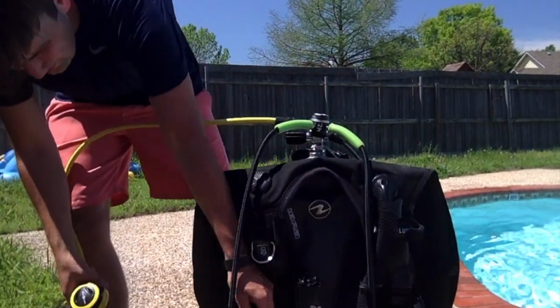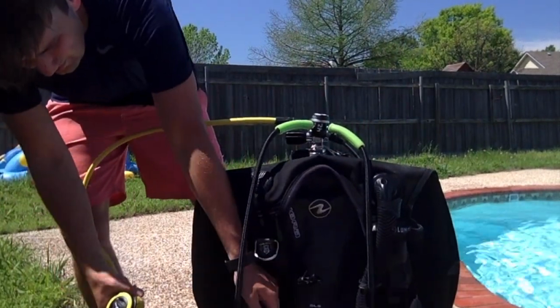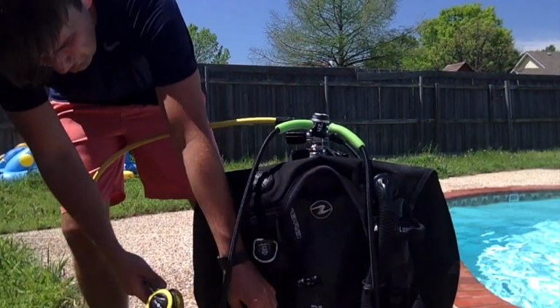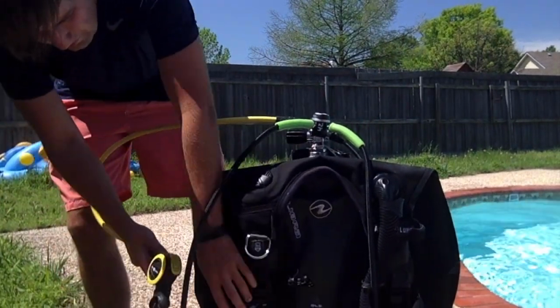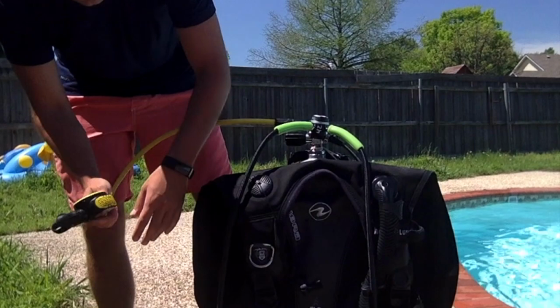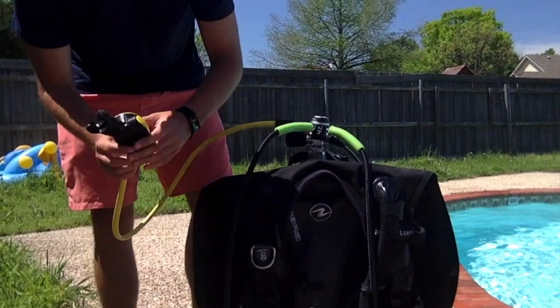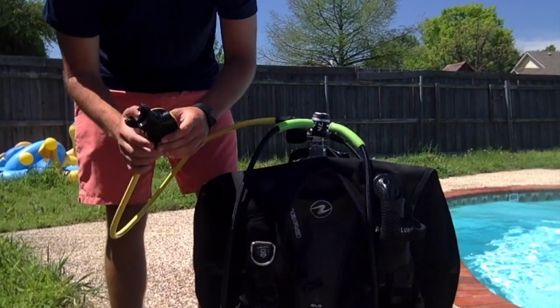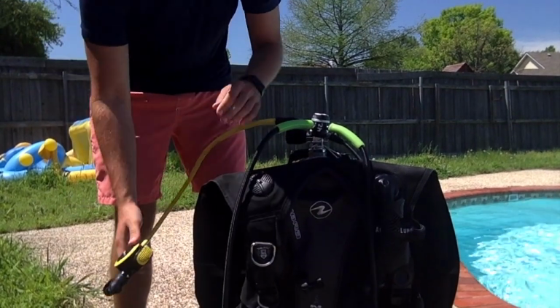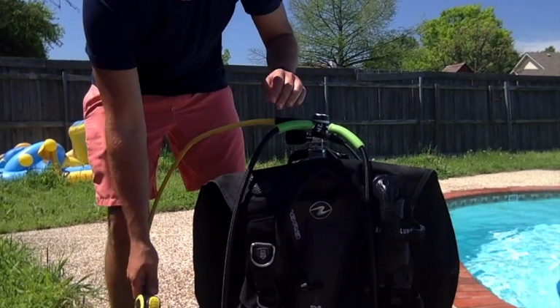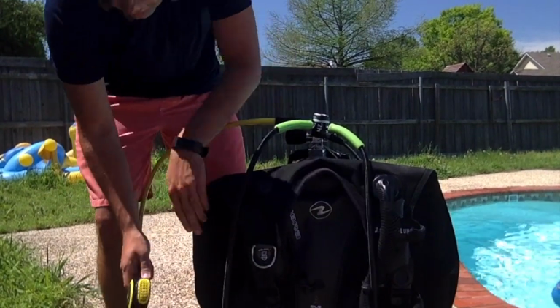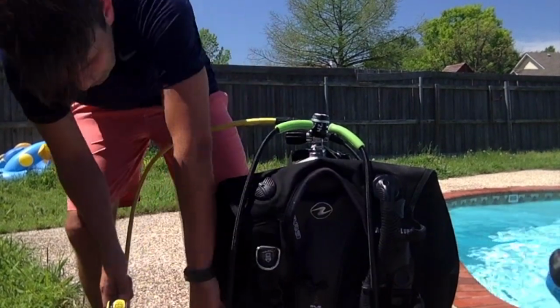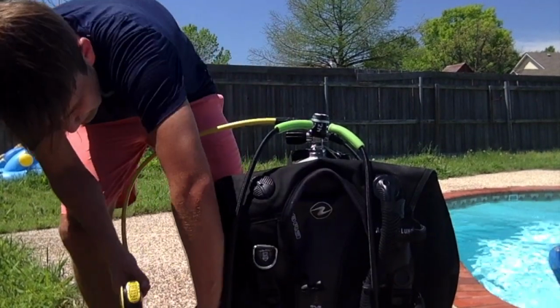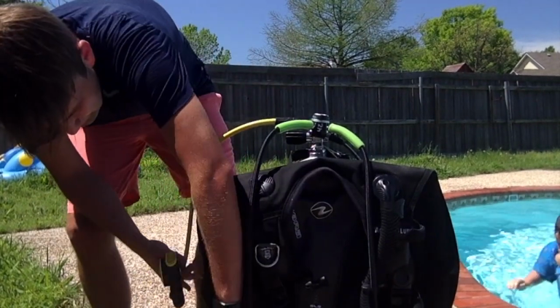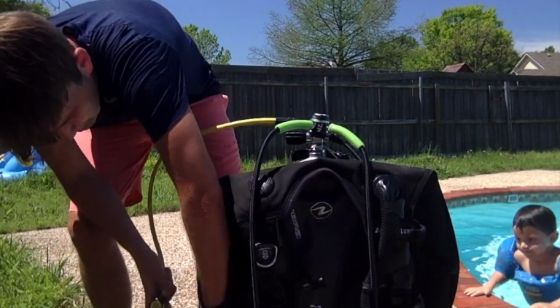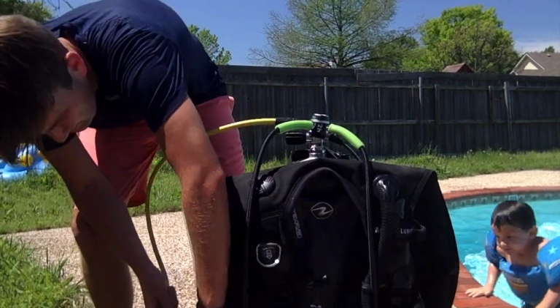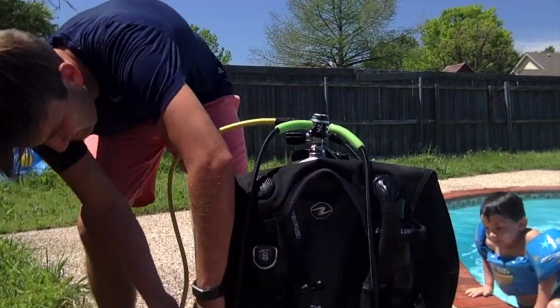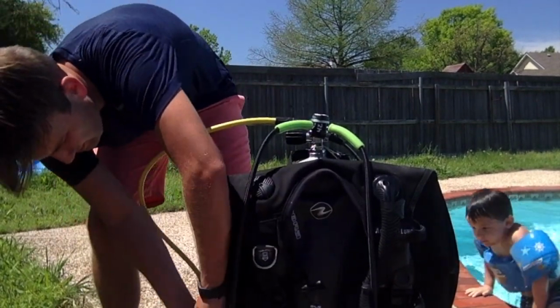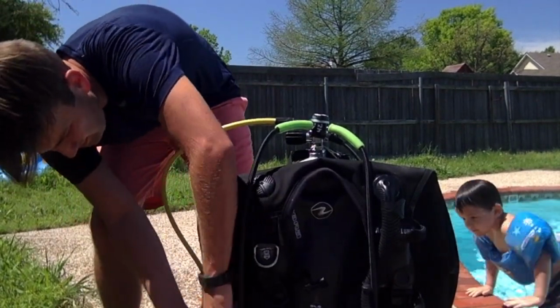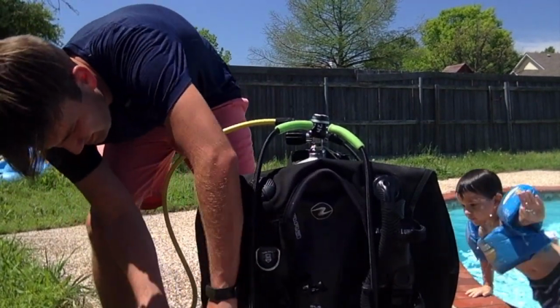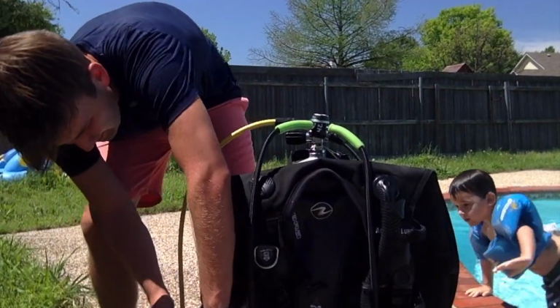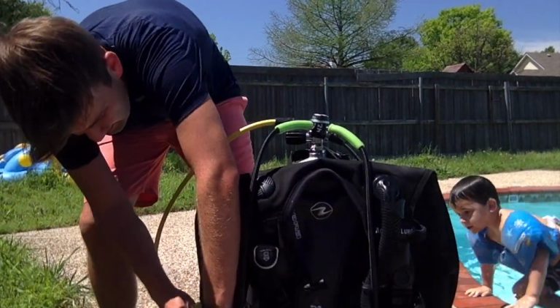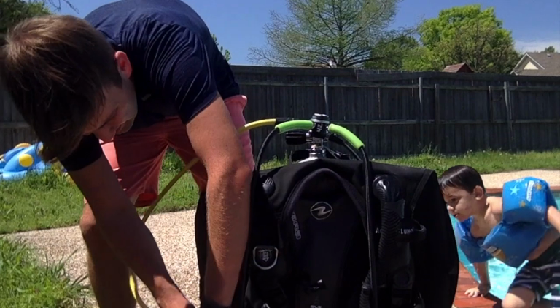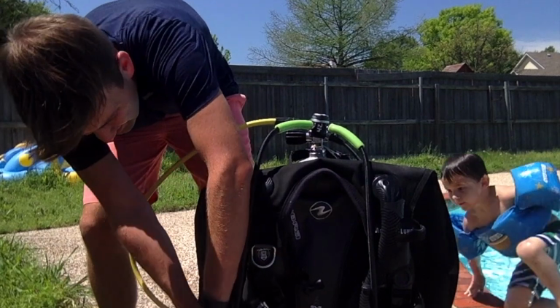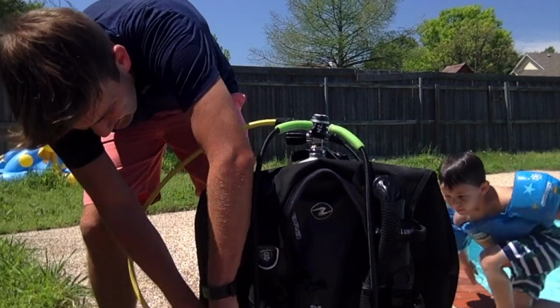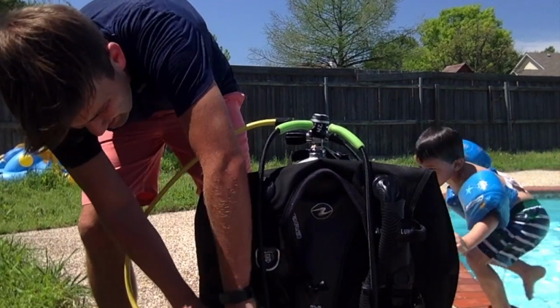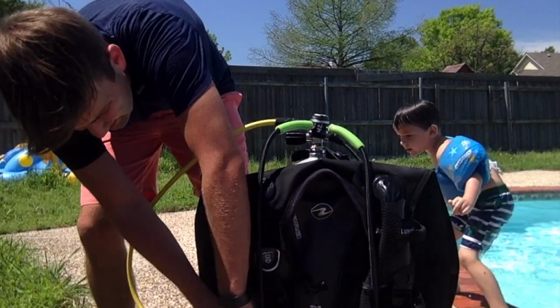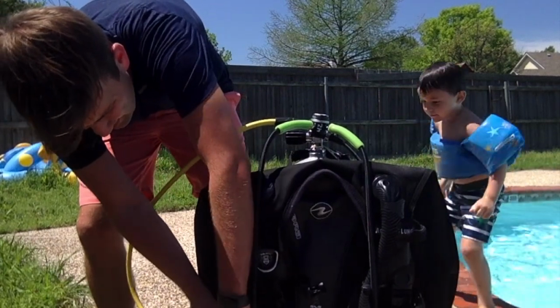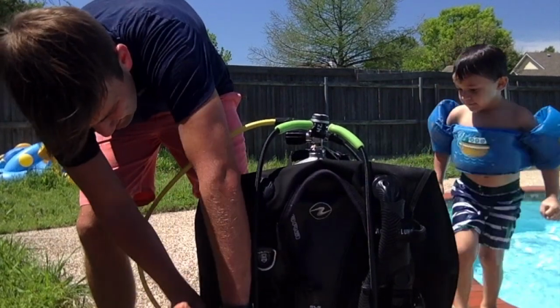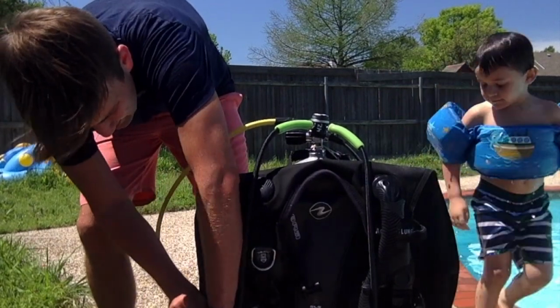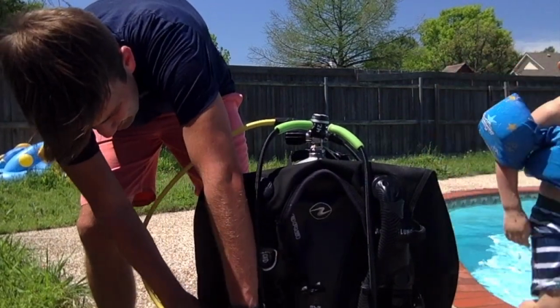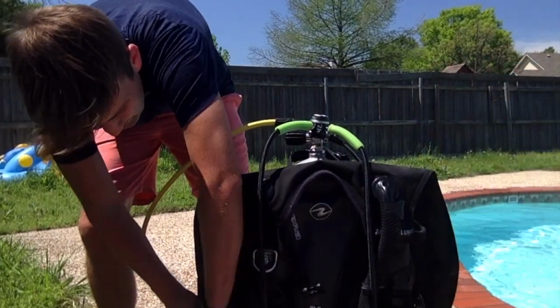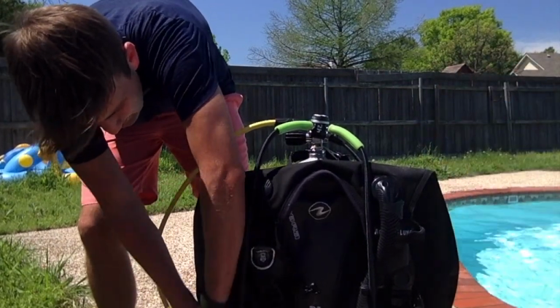Then this is my backup regulator. This will go into a pocket in case anyone needs it. It's kind of hard to get in there.